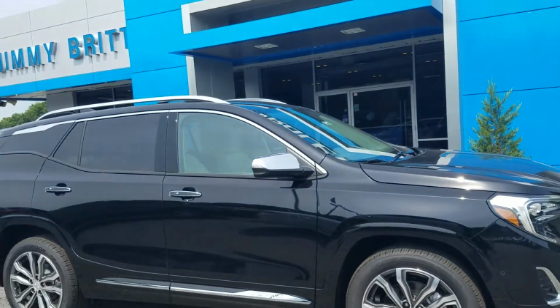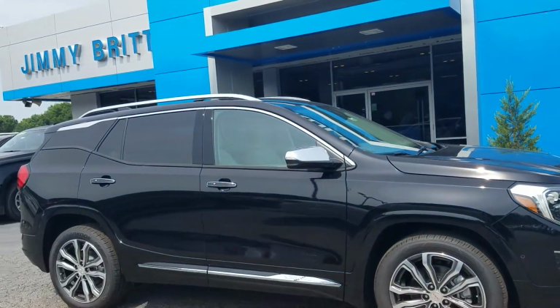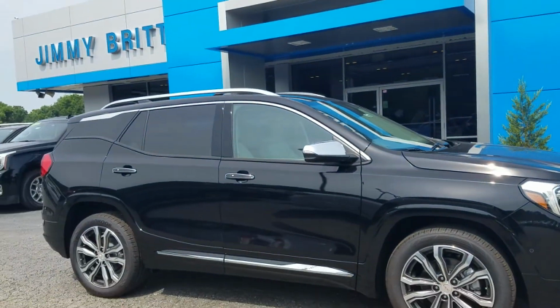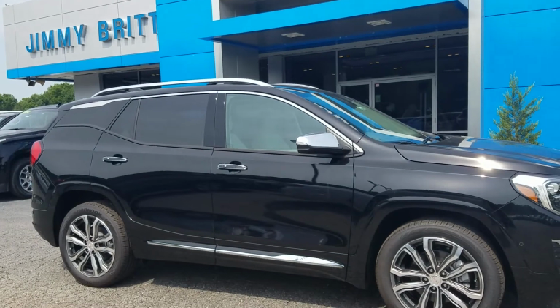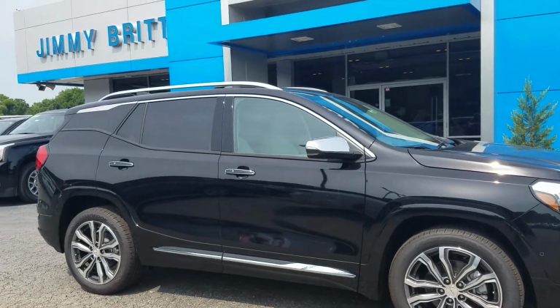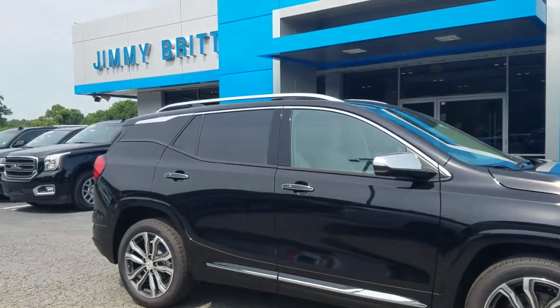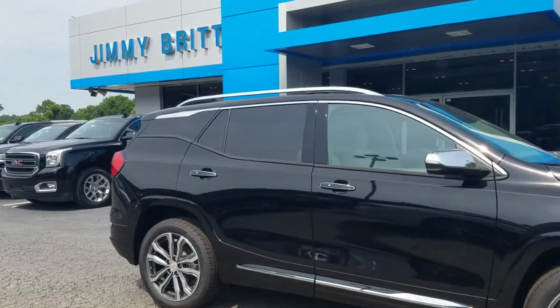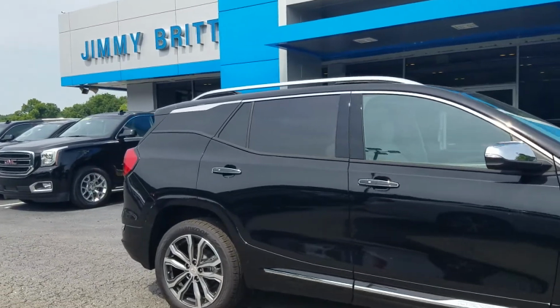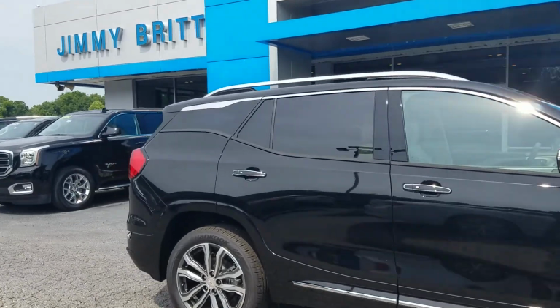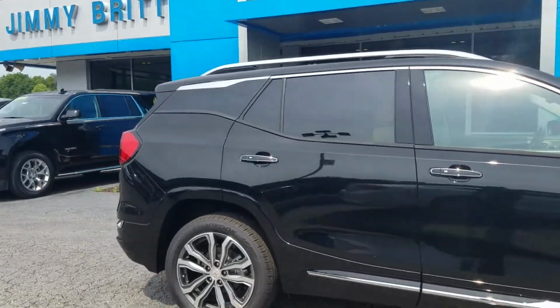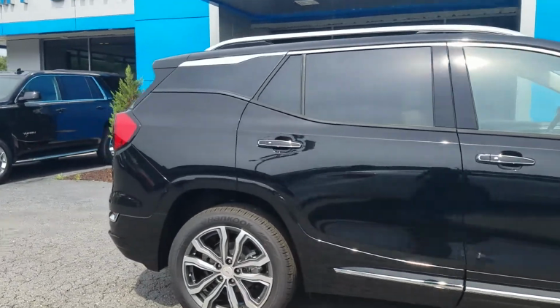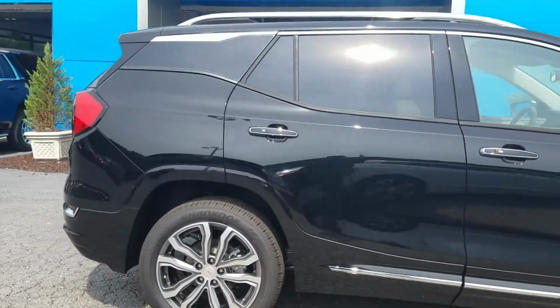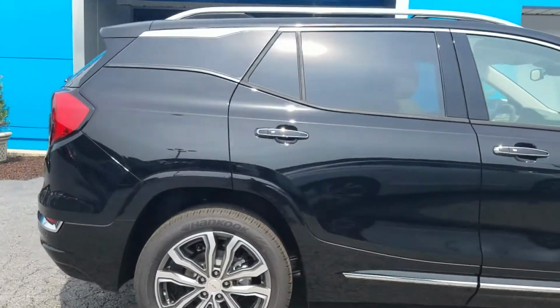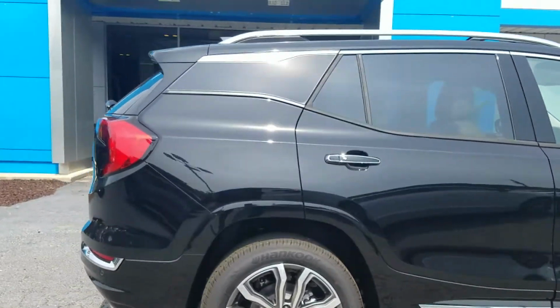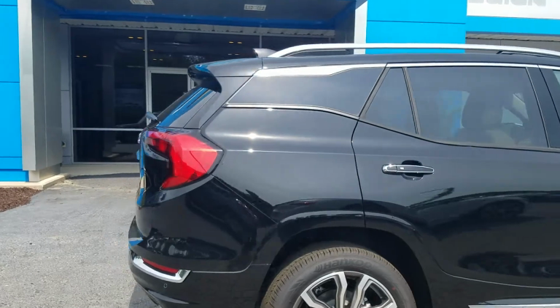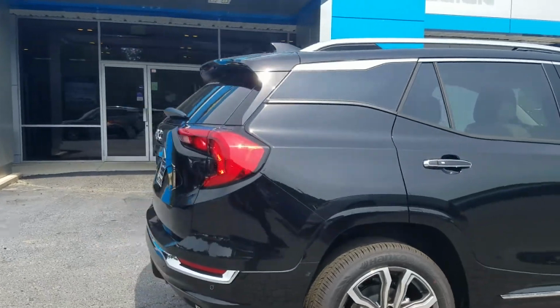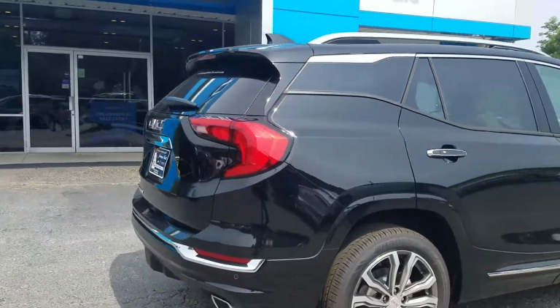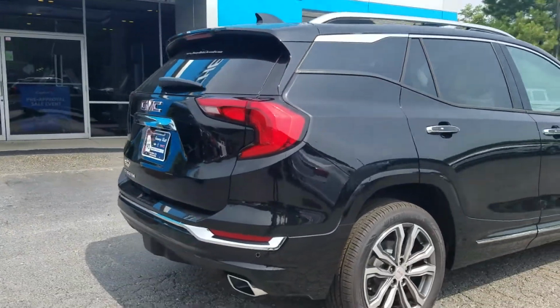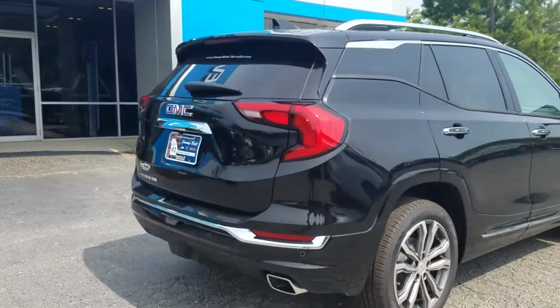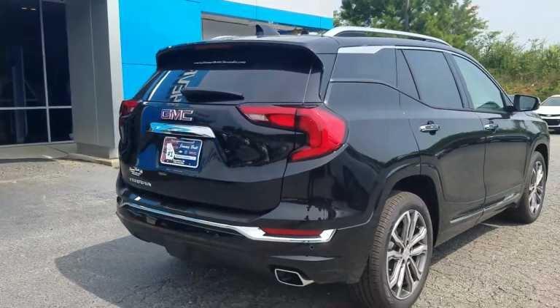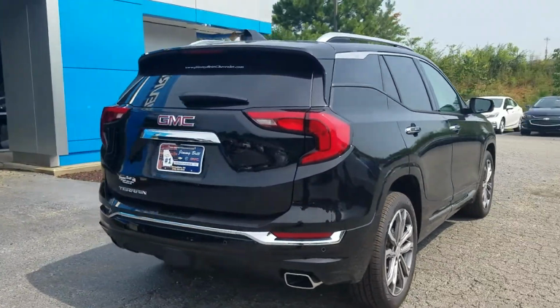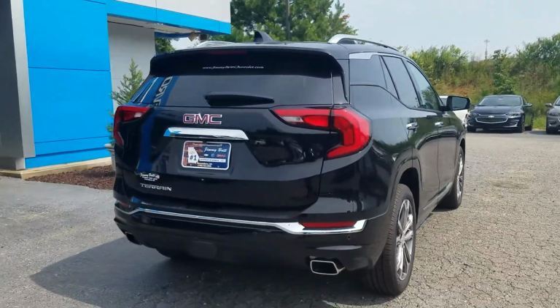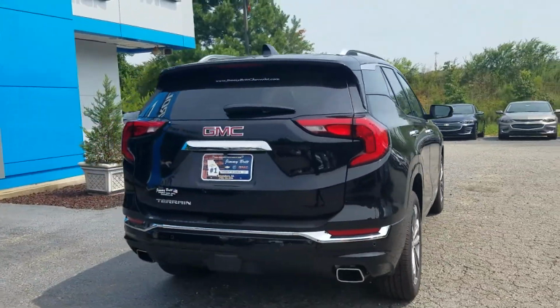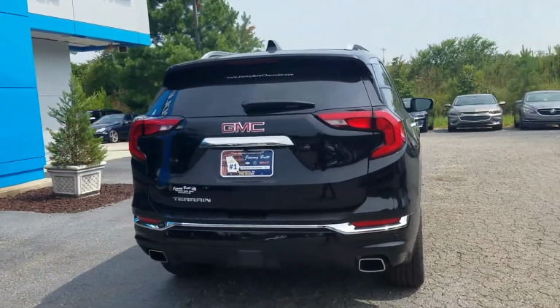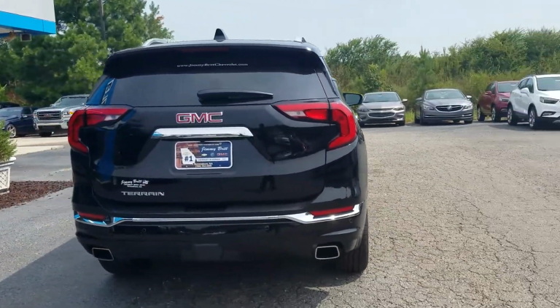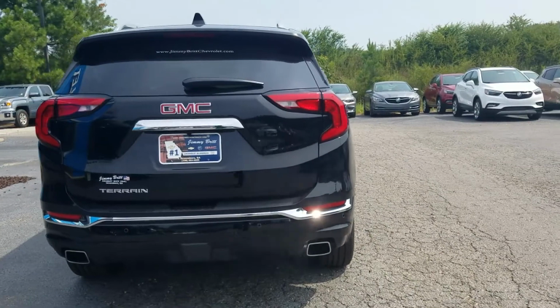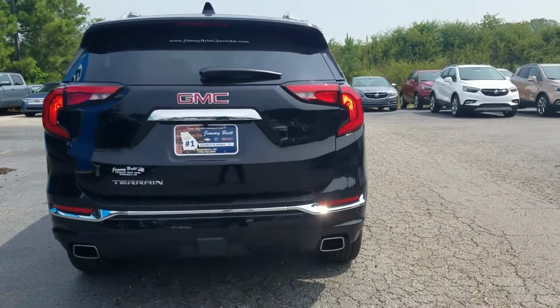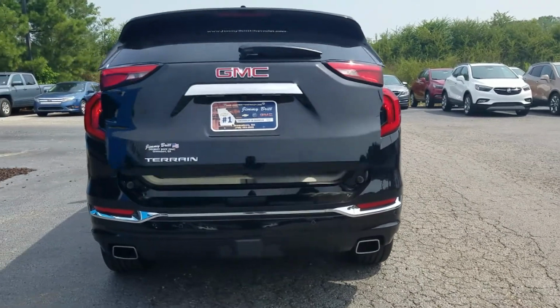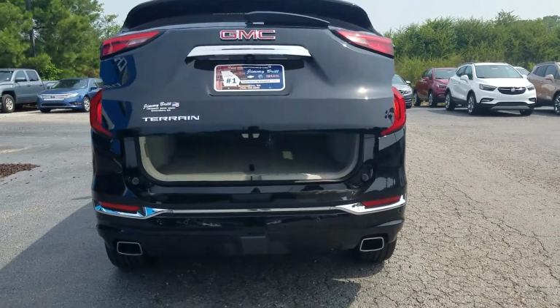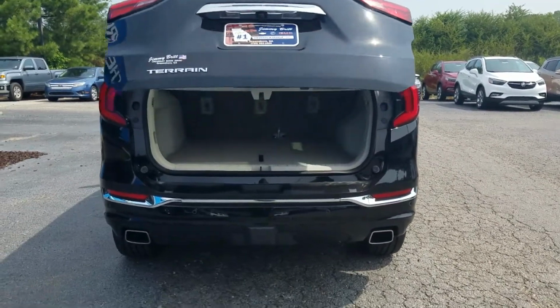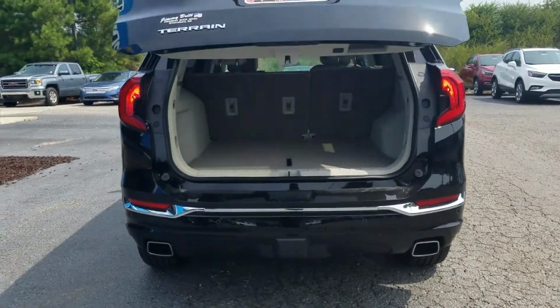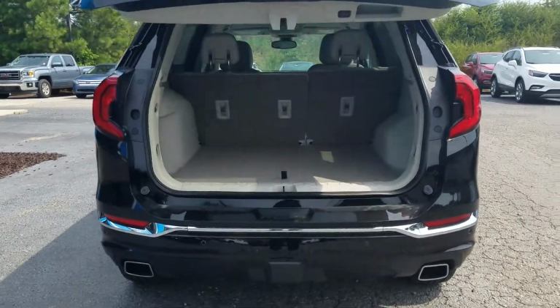There's a nice chrome accent running alongside the vehicle, also featuring the parking sensors on your back bumper, and your powered liftgate.